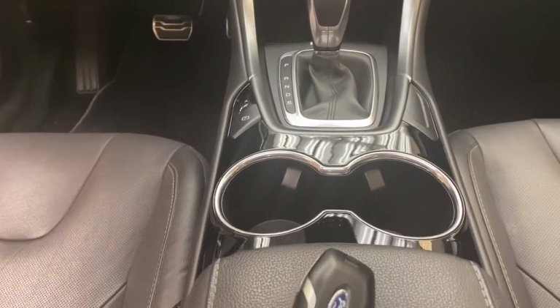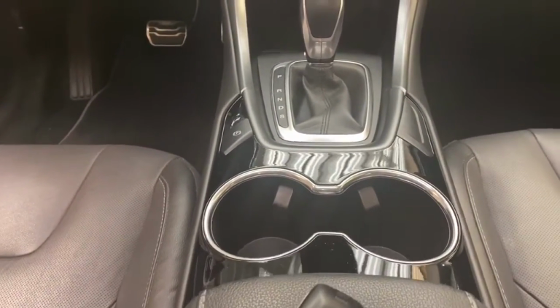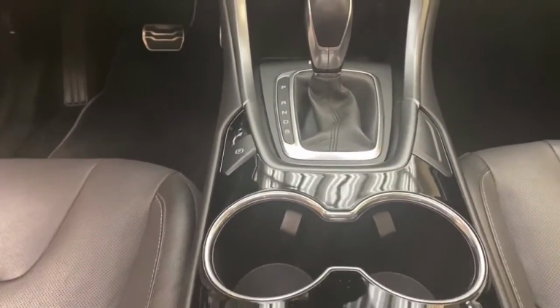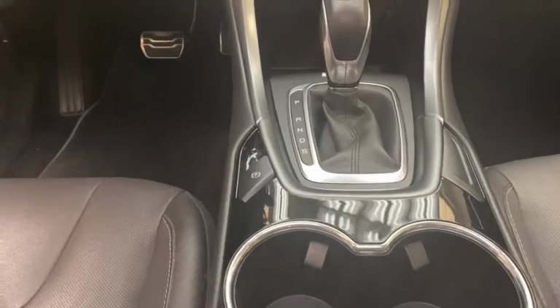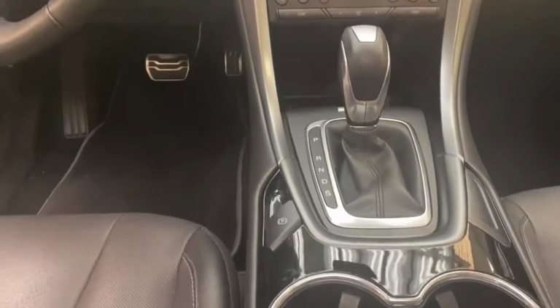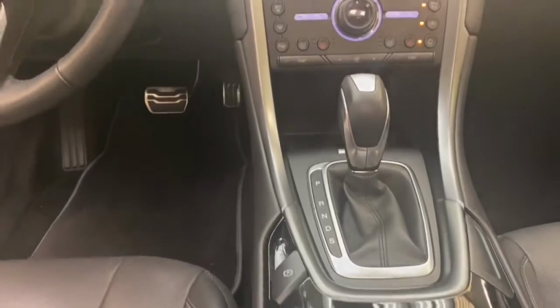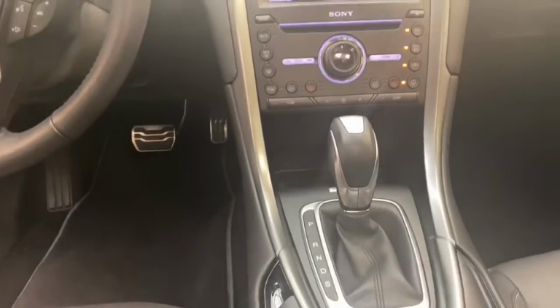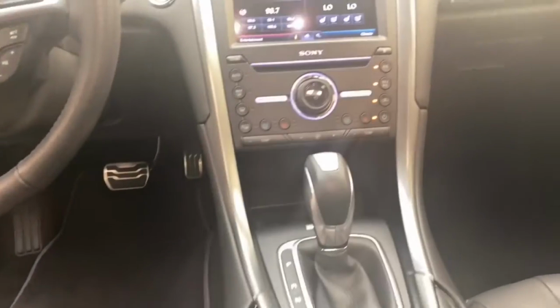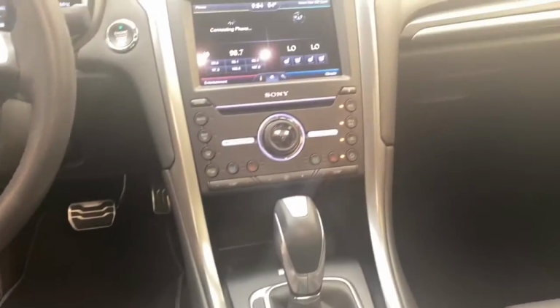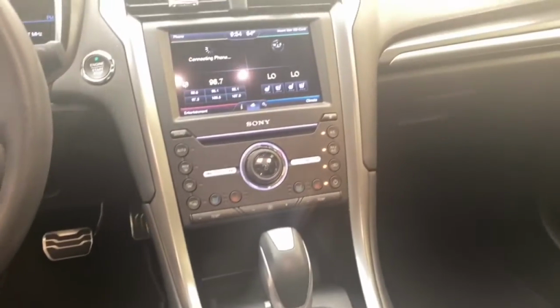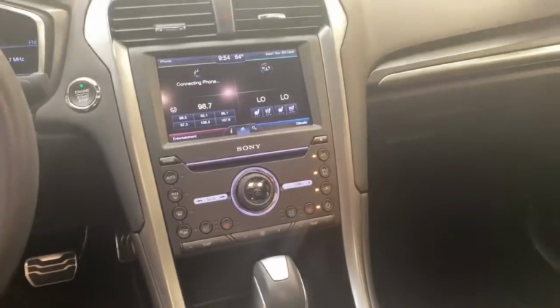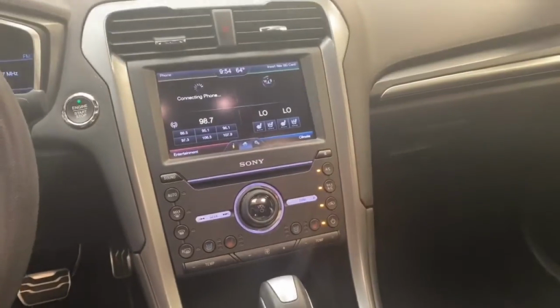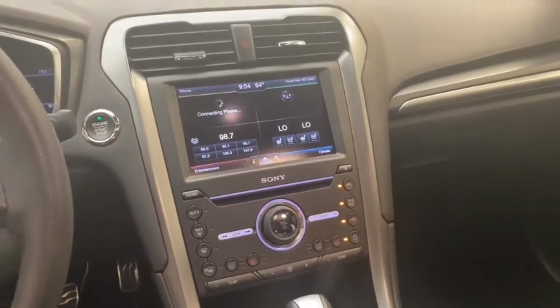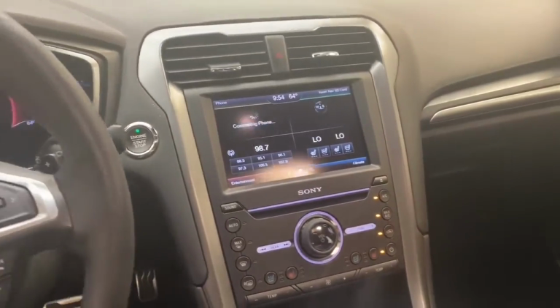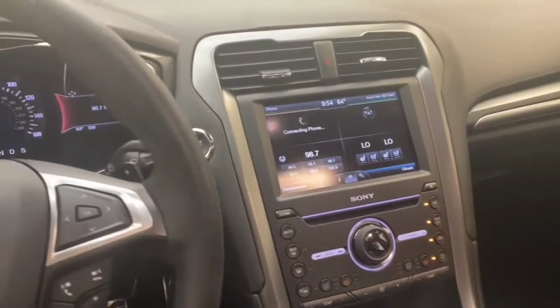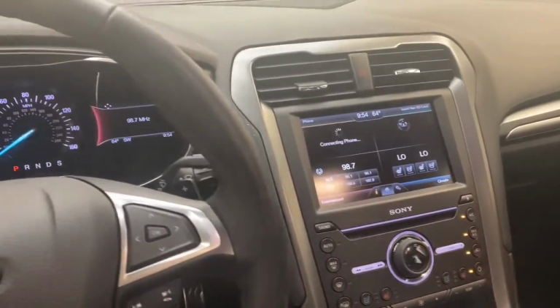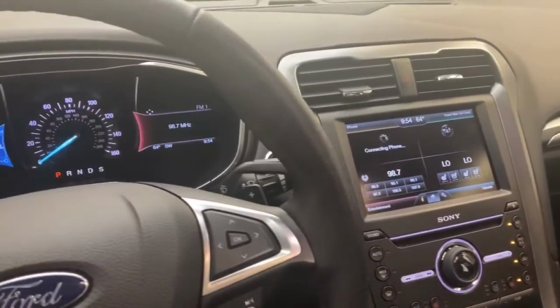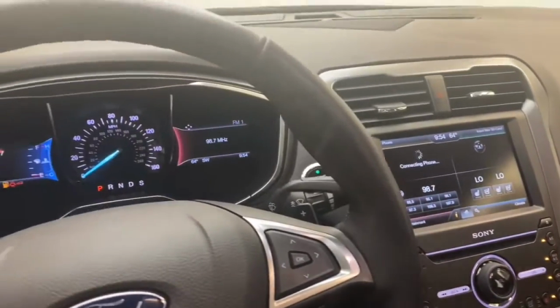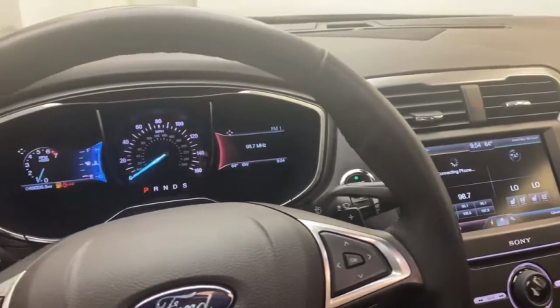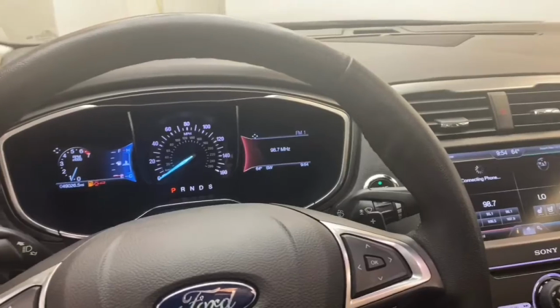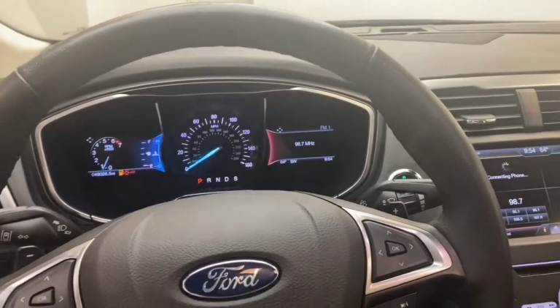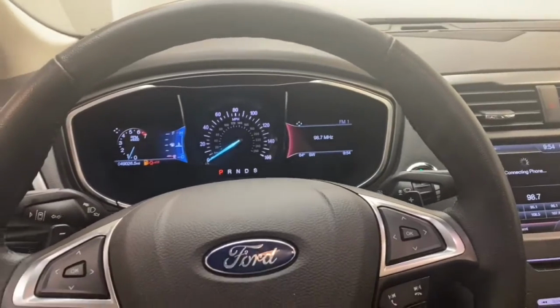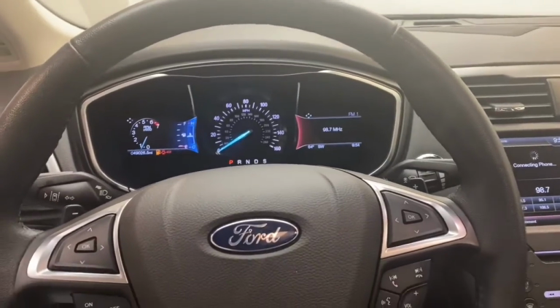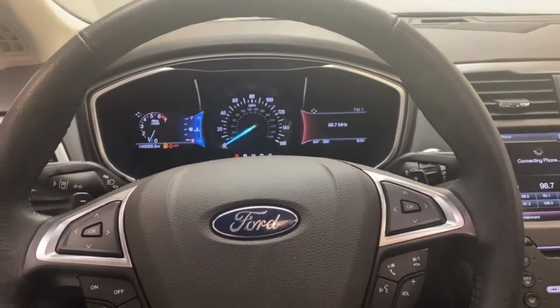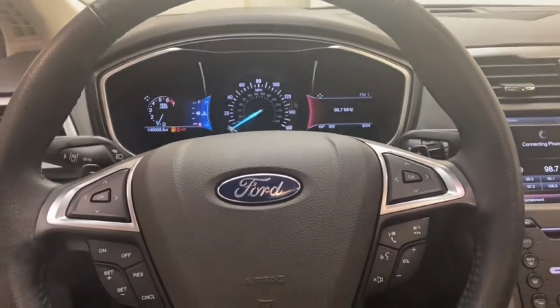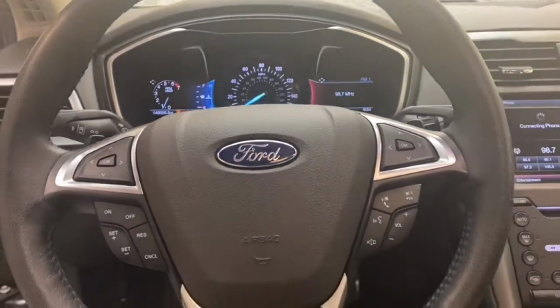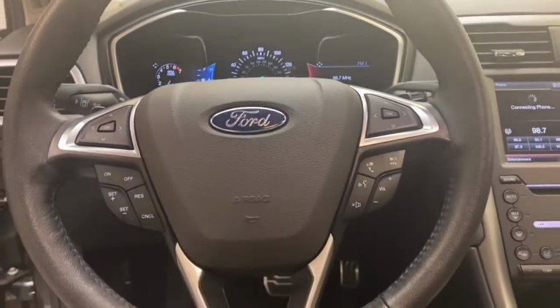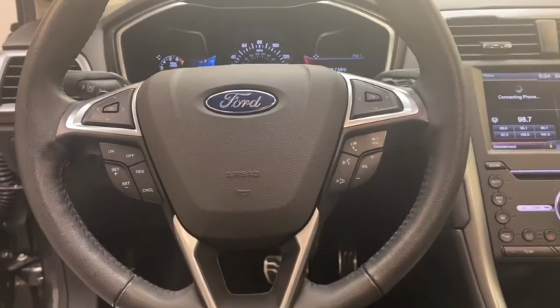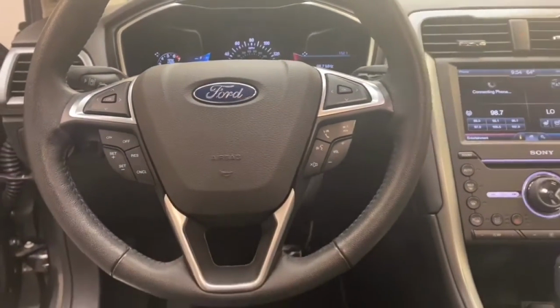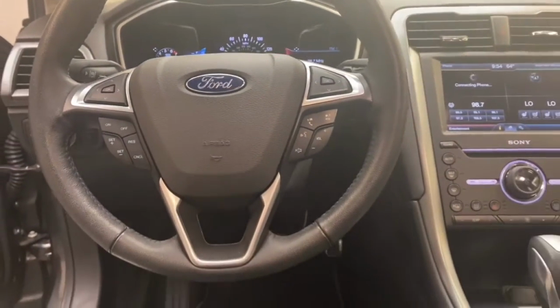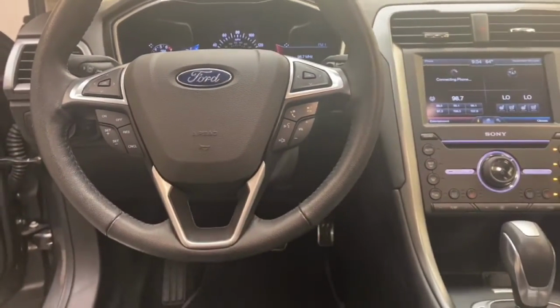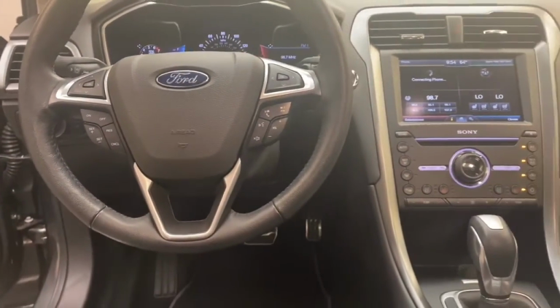This sedan also has a 12-speaker Sony sound system. With less than 50,000 miles, this Ford Fusion comes with a Carfax buyback guarantee, and this unit will move fast.